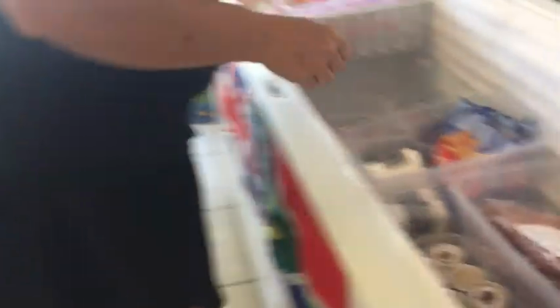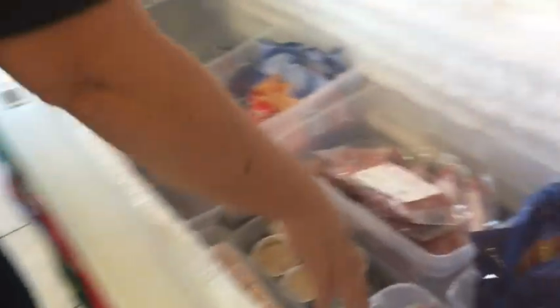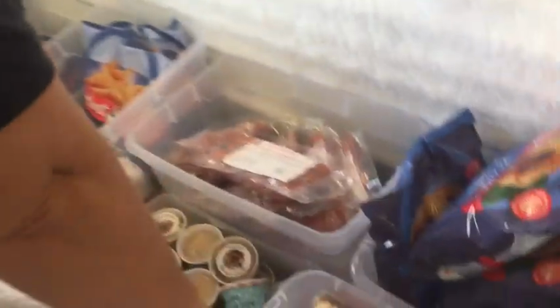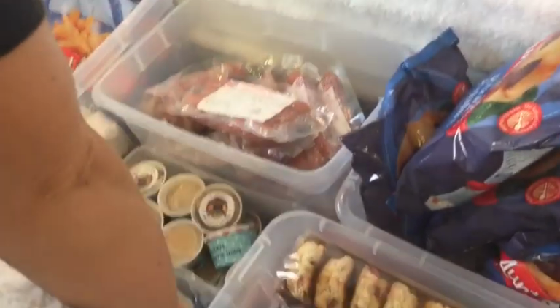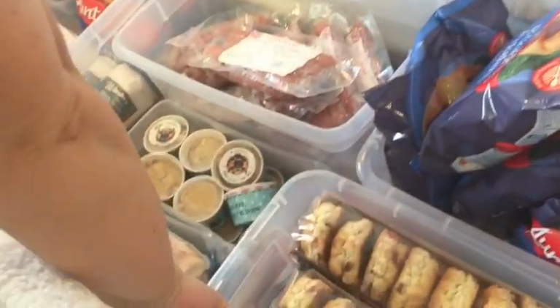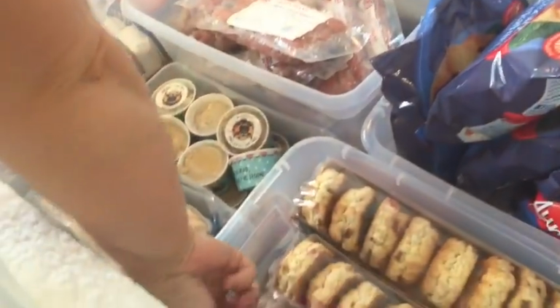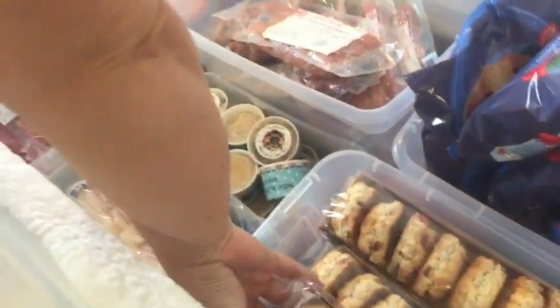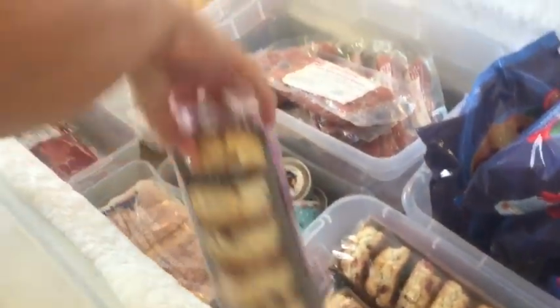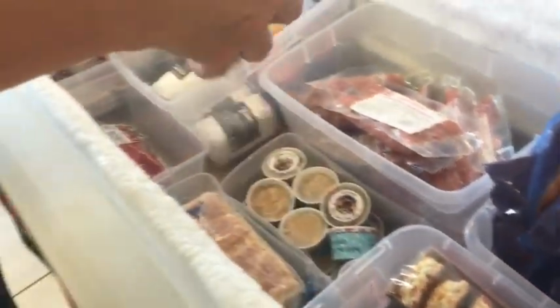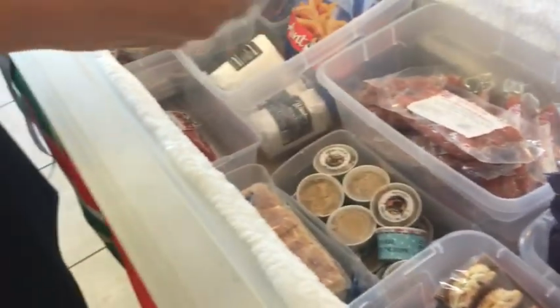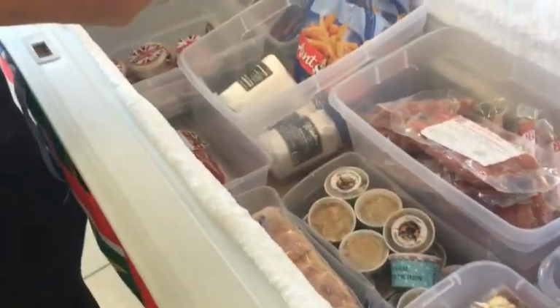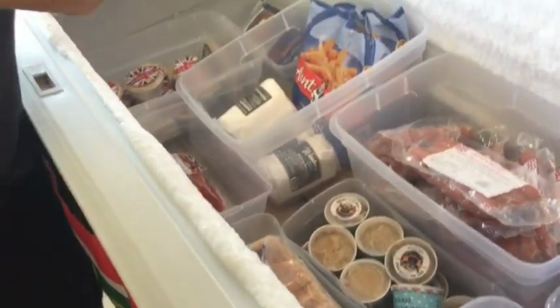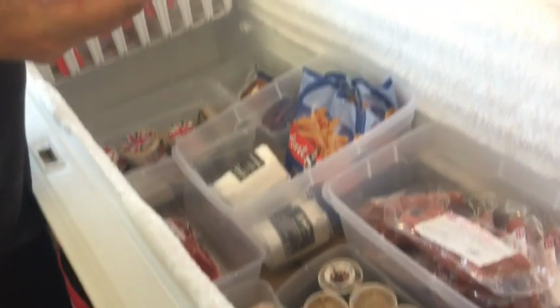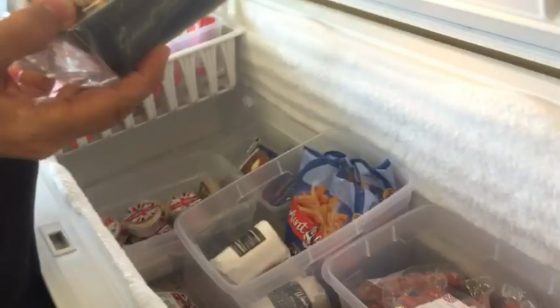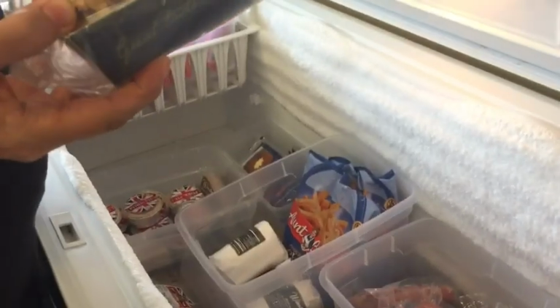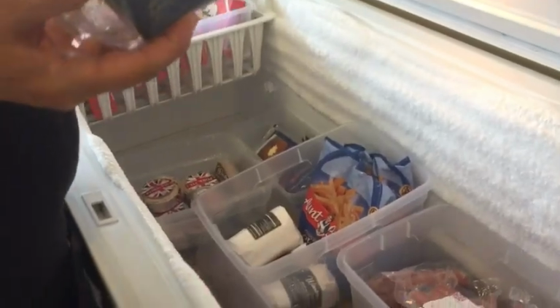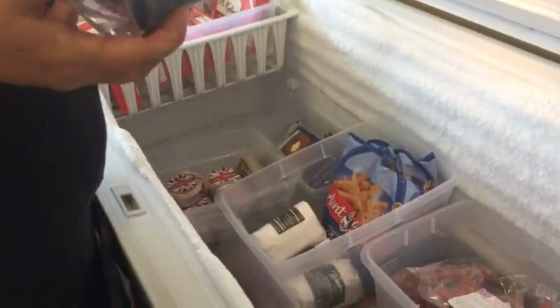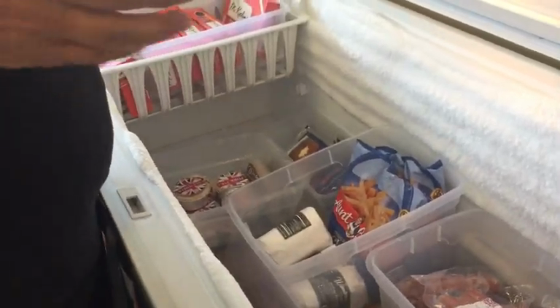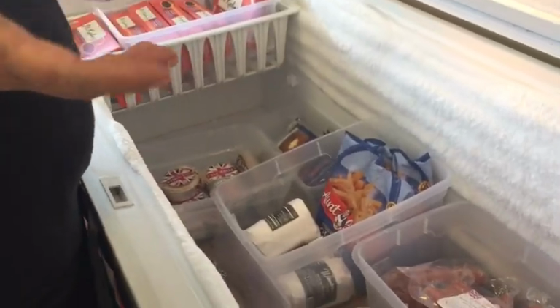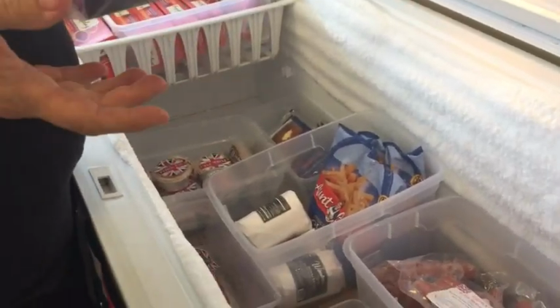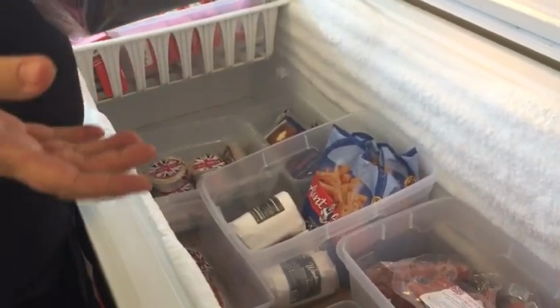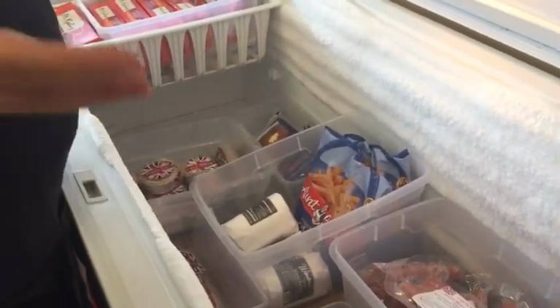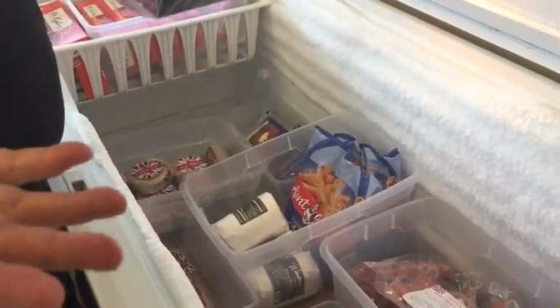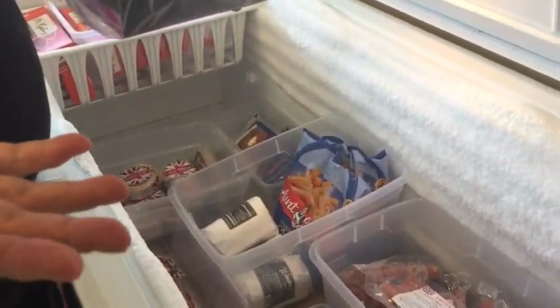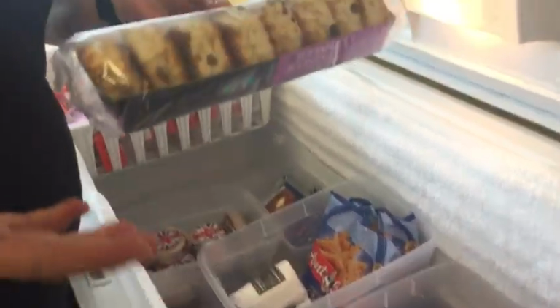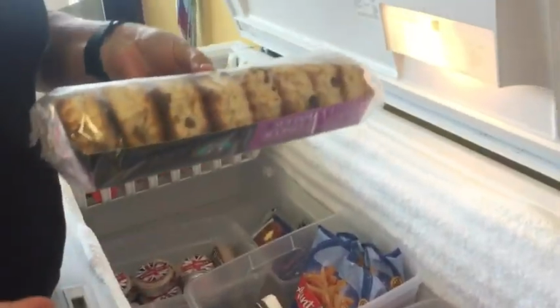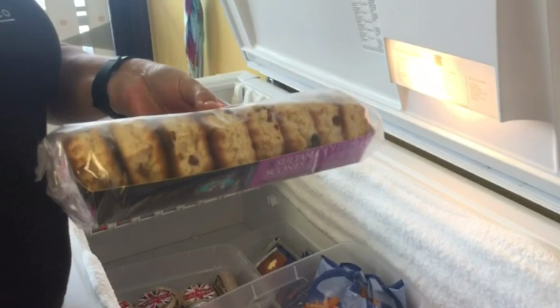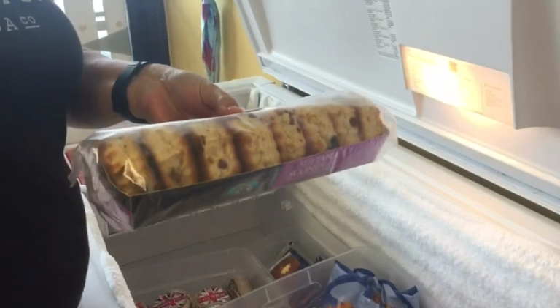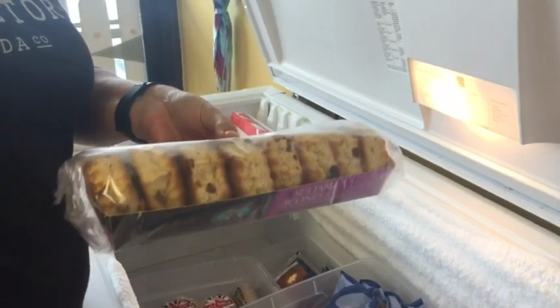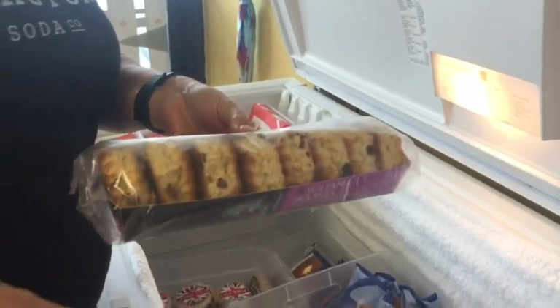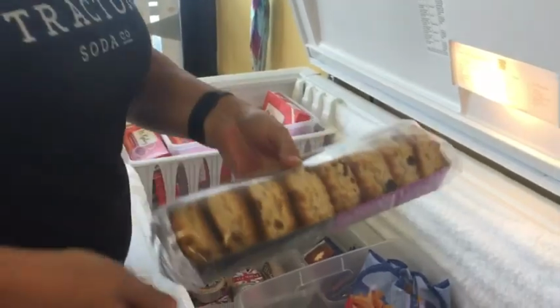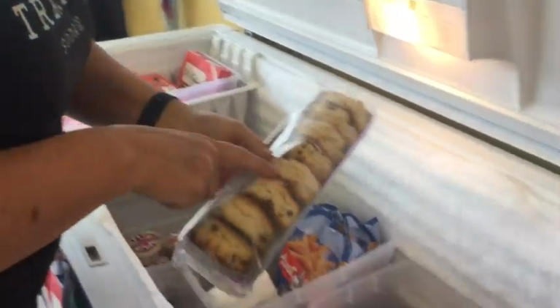You can actually buy the scones in a package, and then you can buy a jar of jam and a jar of cream and do it yourself — and save yourself money. Yes, saving money is good.